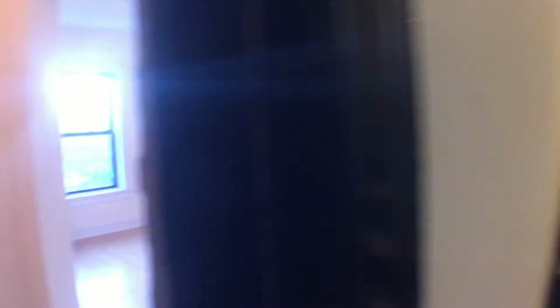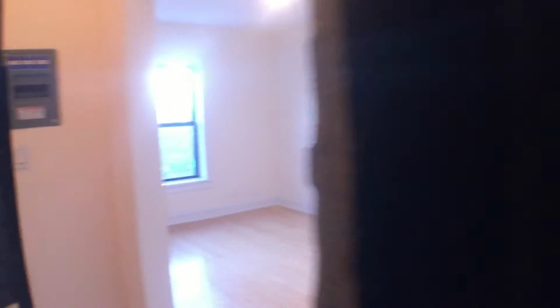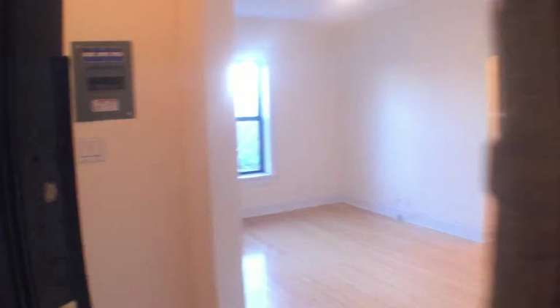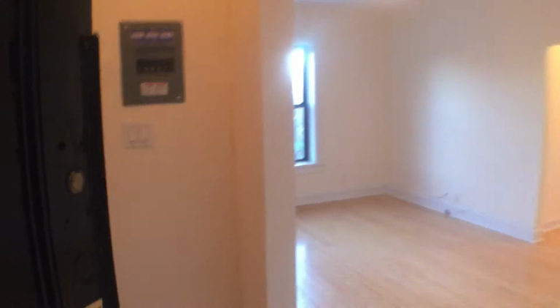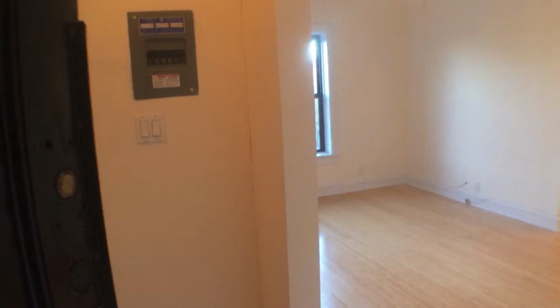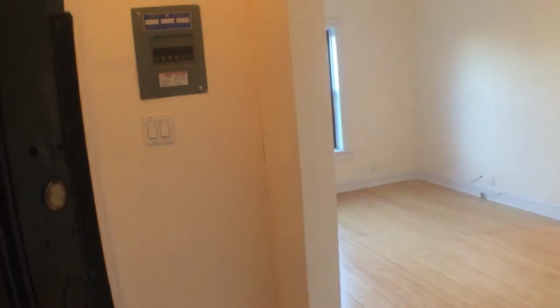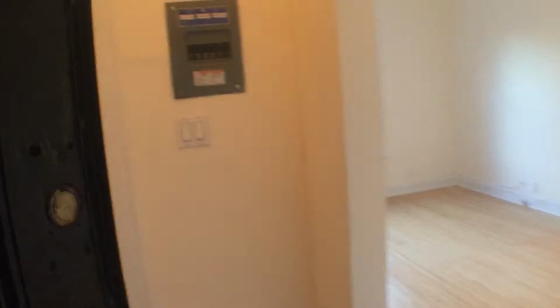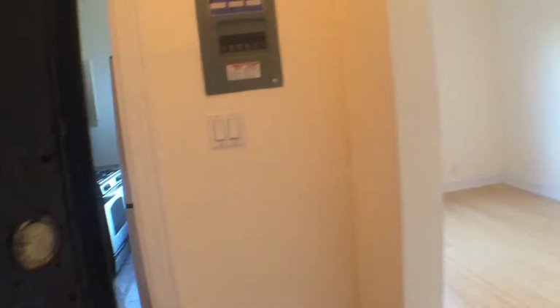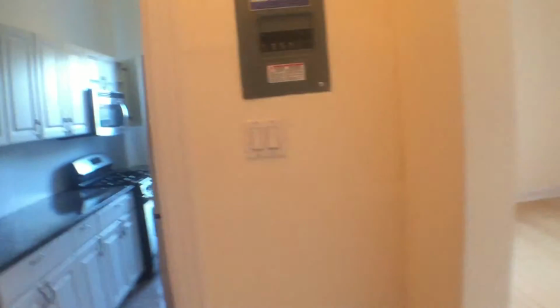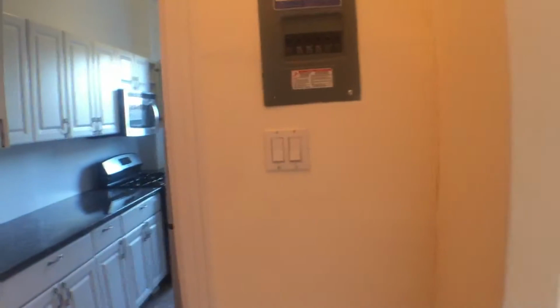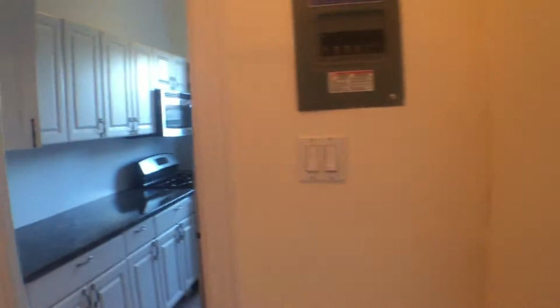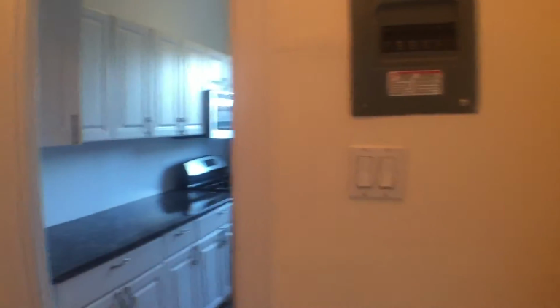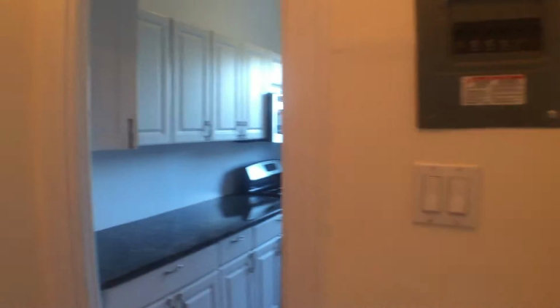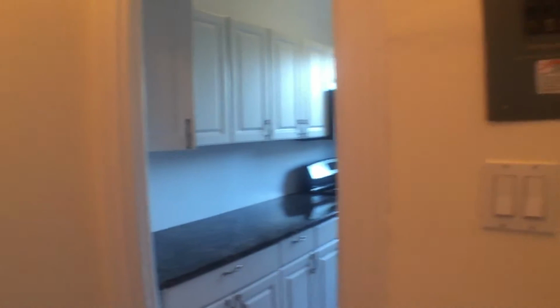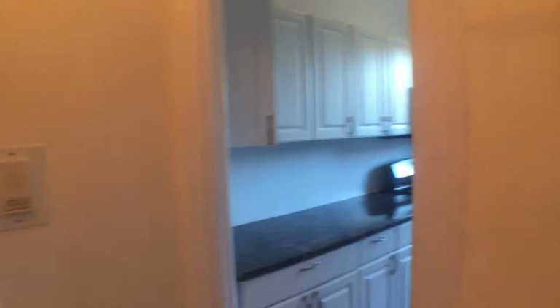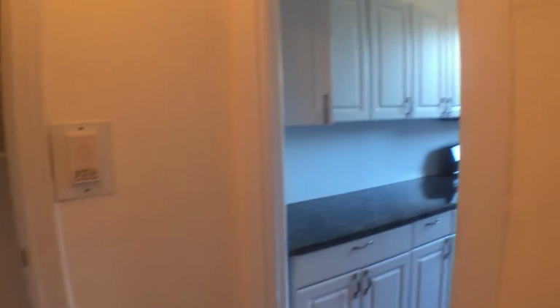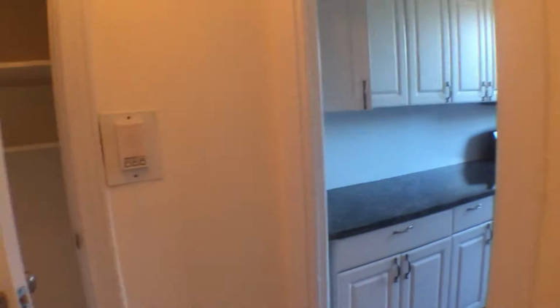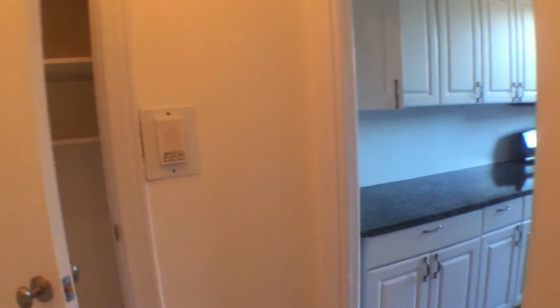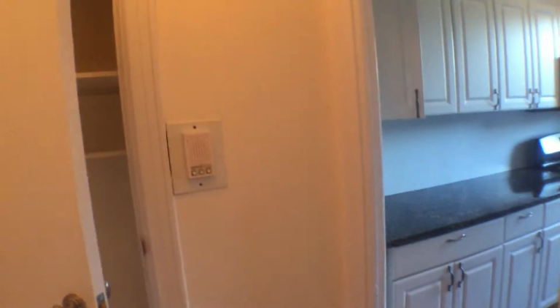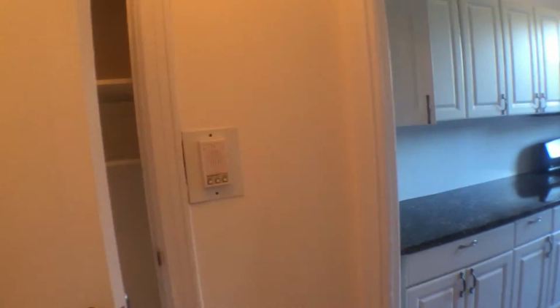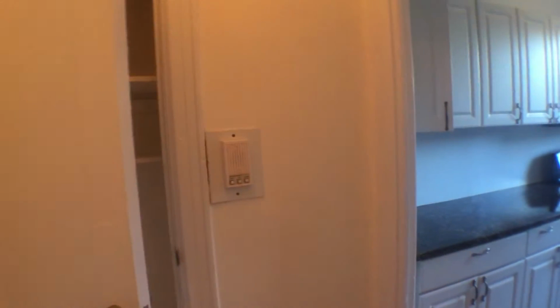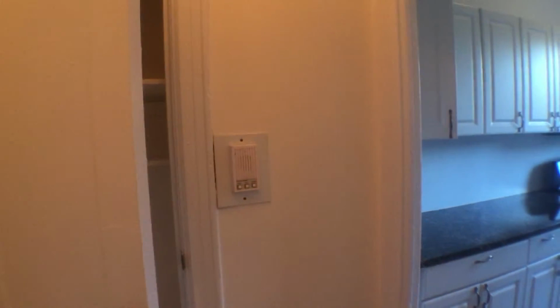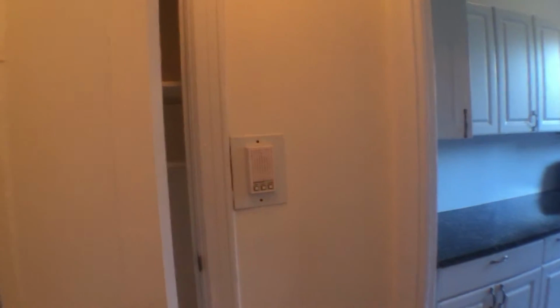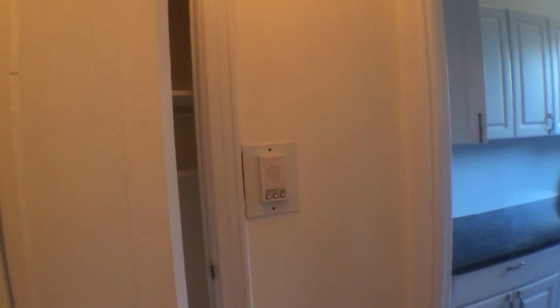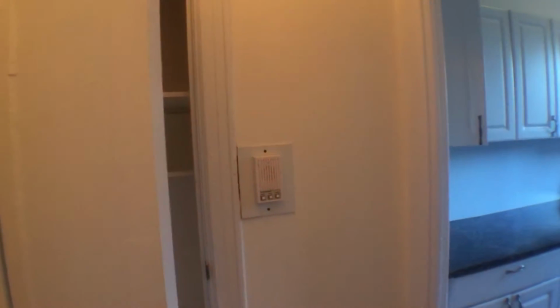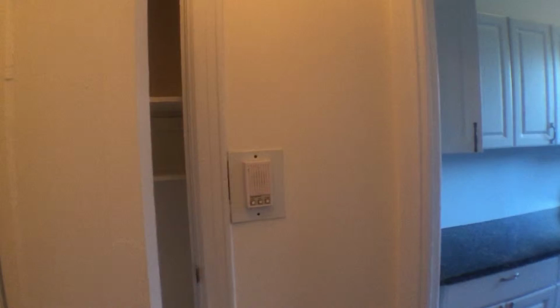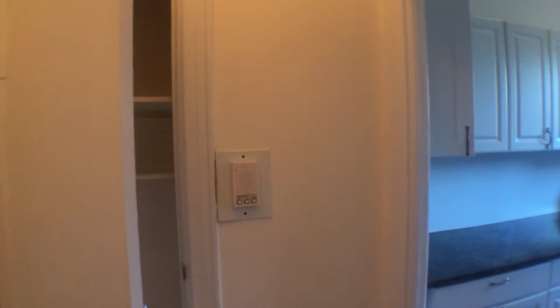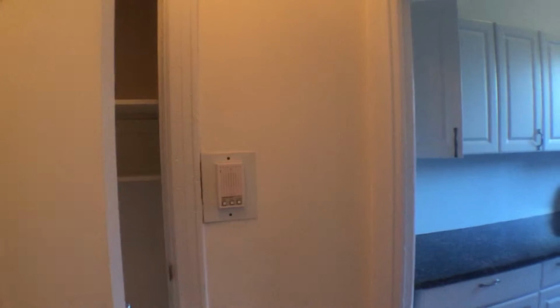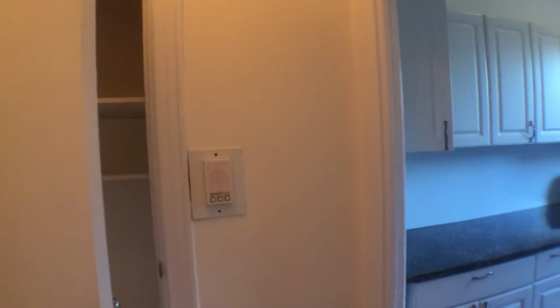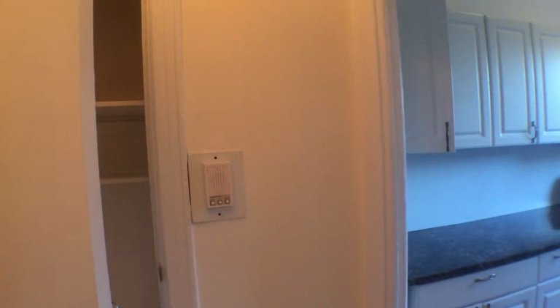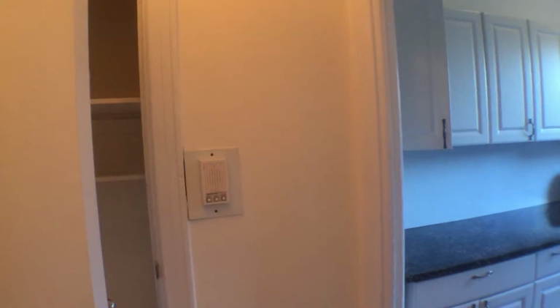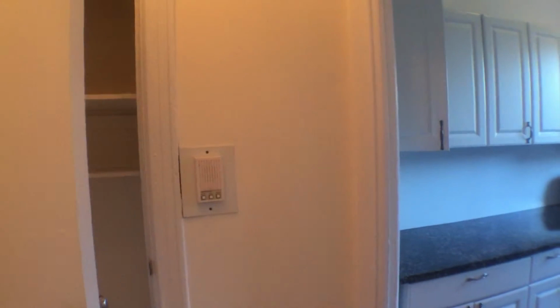Welcome and thanks for viewing. This is a one-bedroom apartment in Brooklyn's Kensington area, newly renovated.